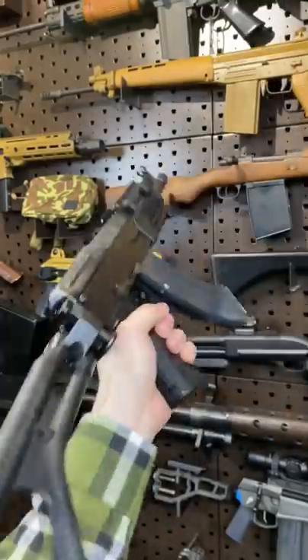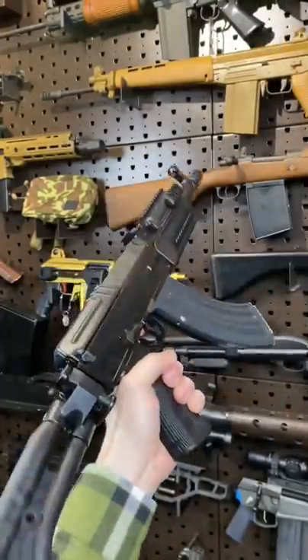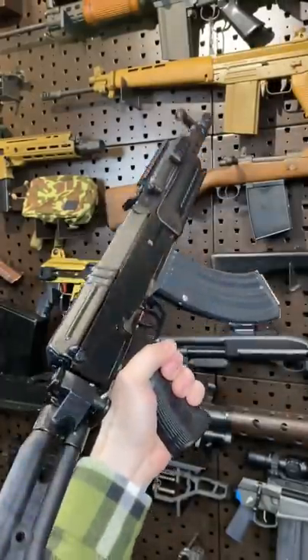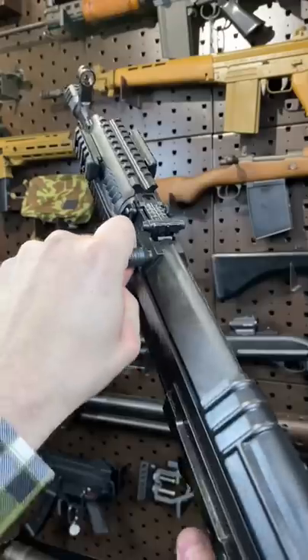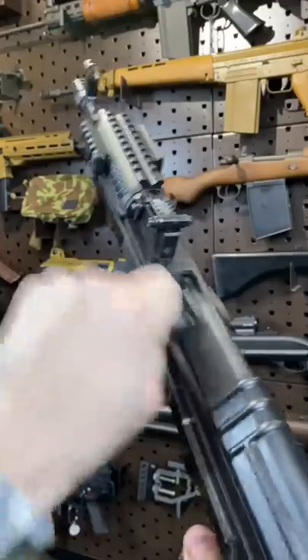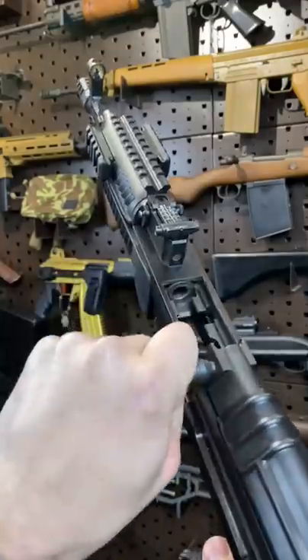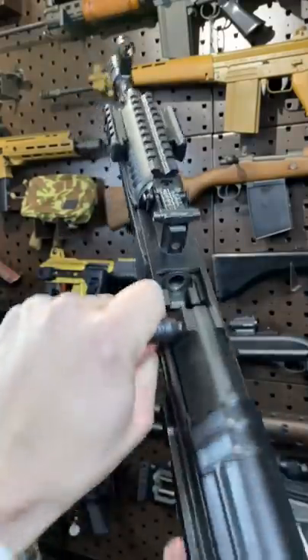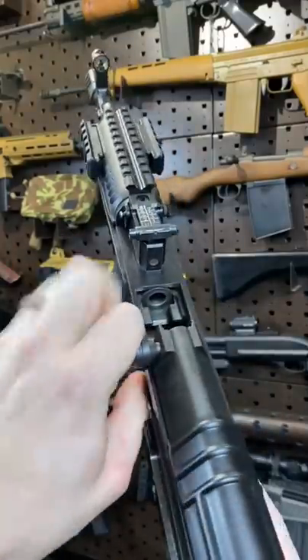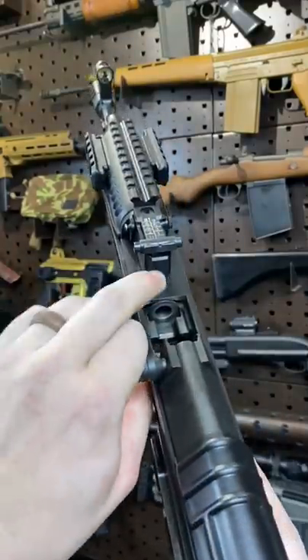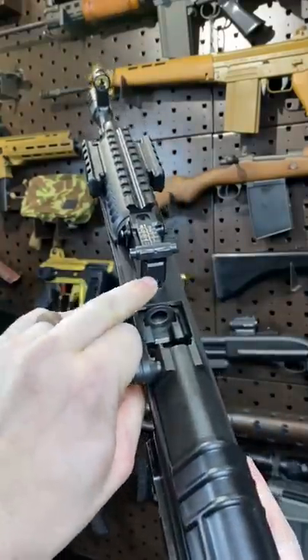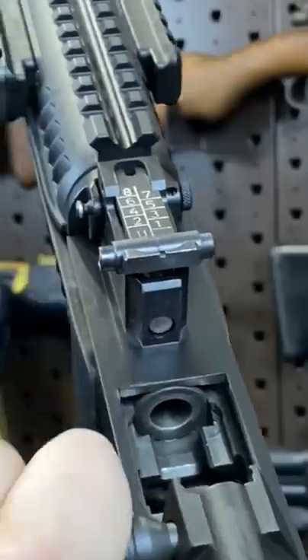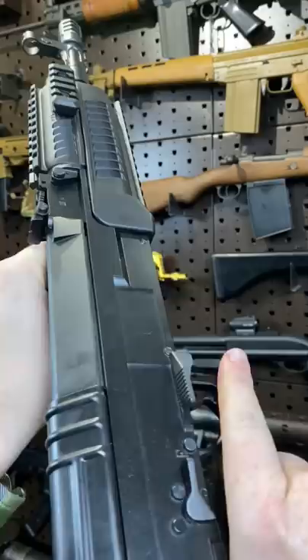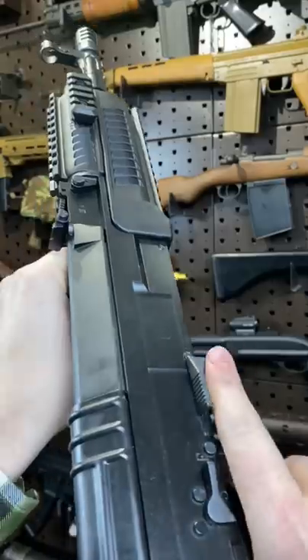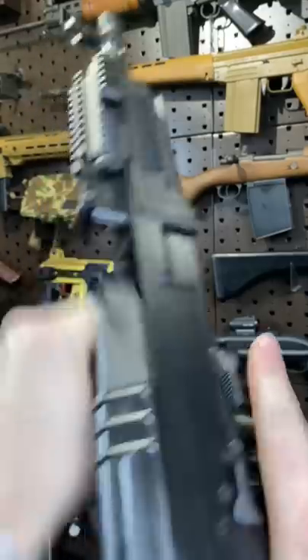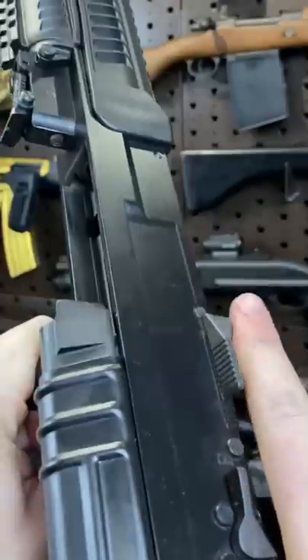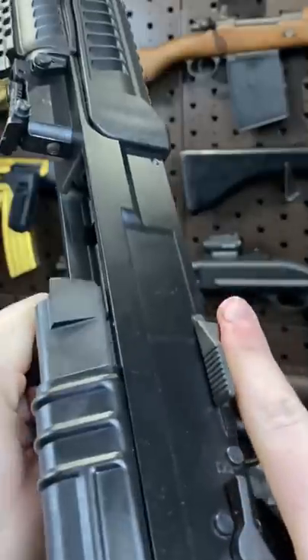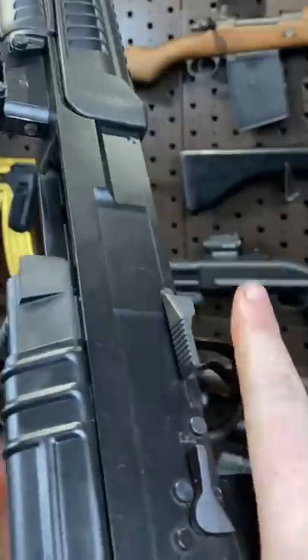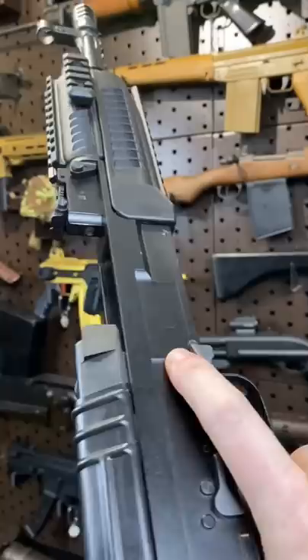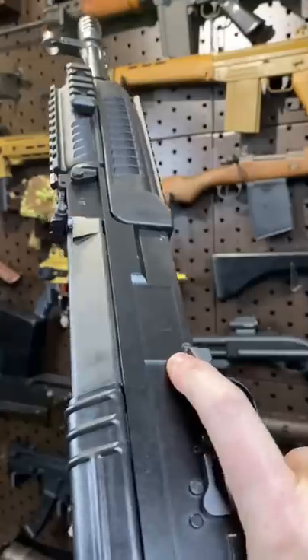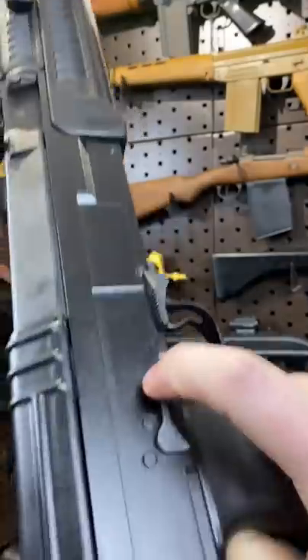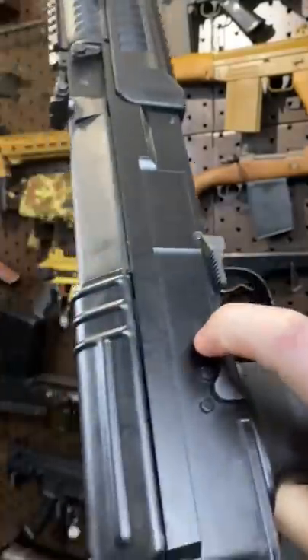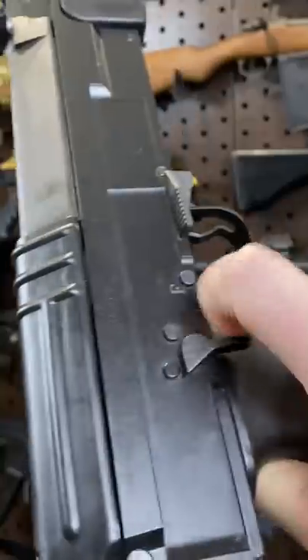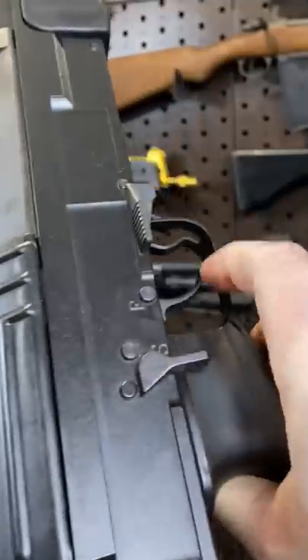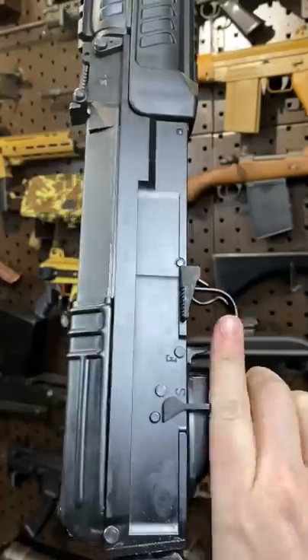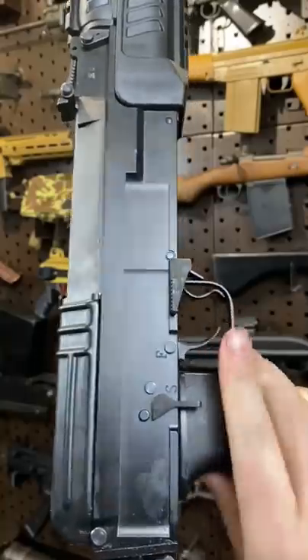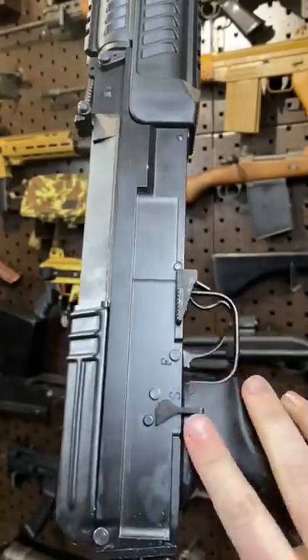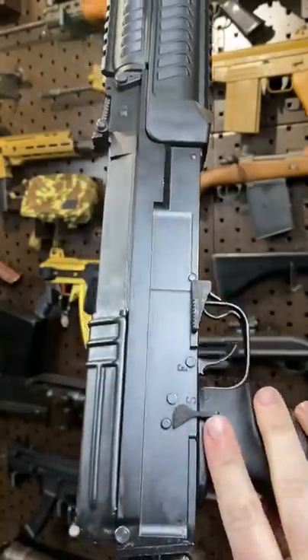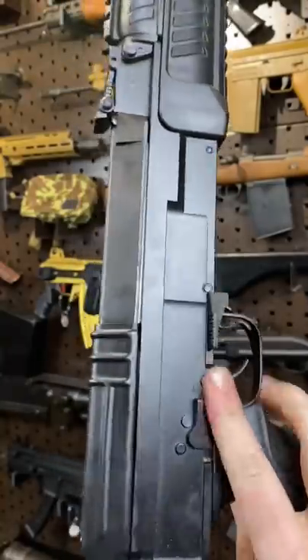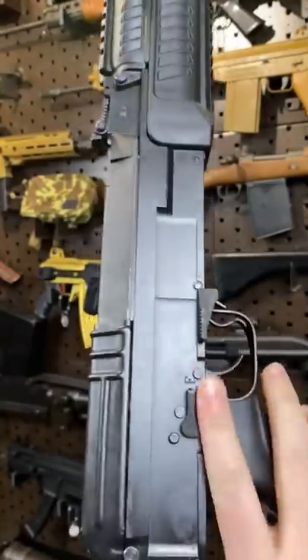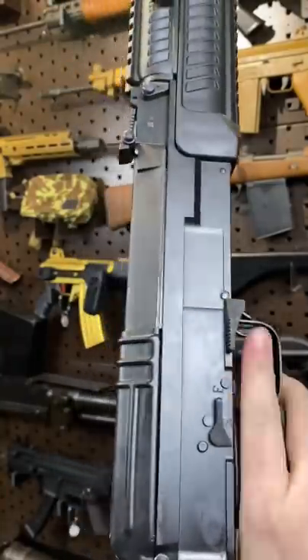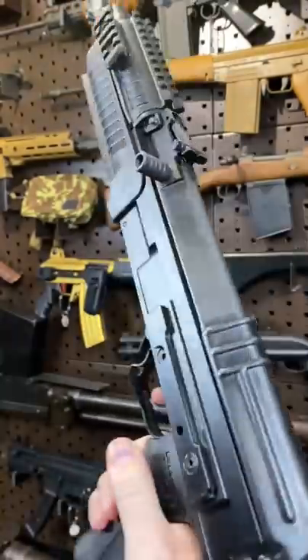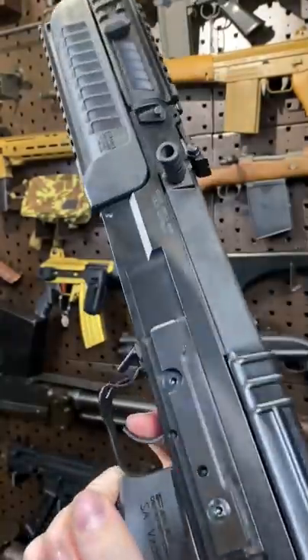Give her a yank. VZ-58 is our short stroke operator. You can see the little piston up in there. And this bolt release also works as a bolt catch selector — boop boop, no shoot; no boop, you shoot.